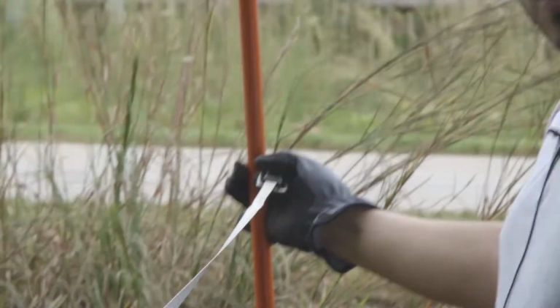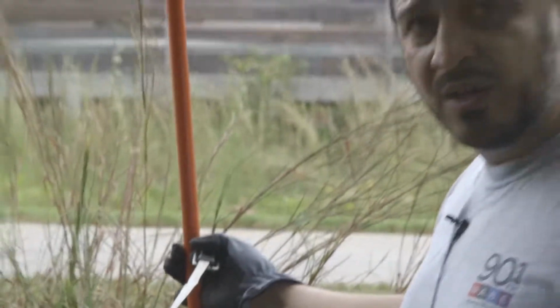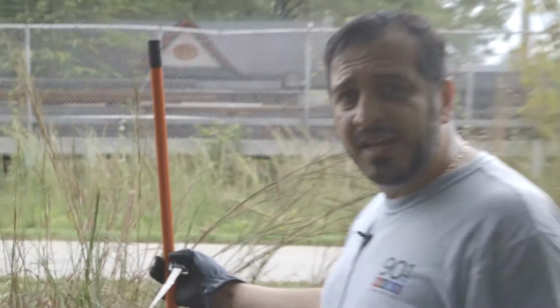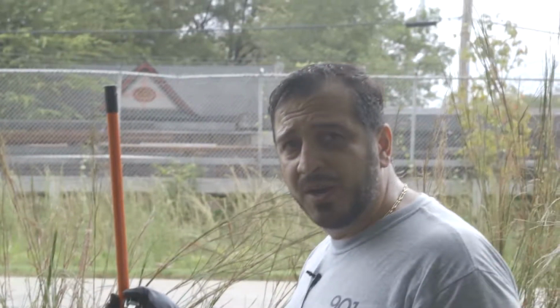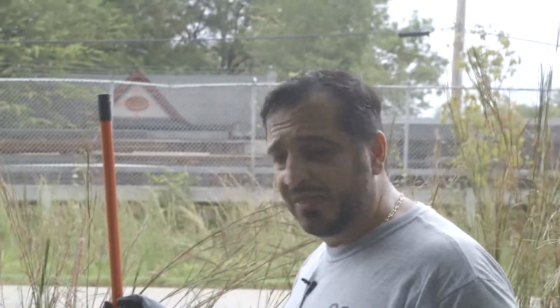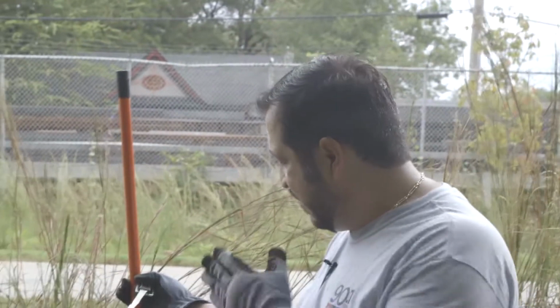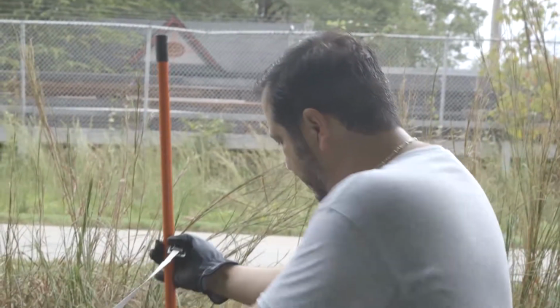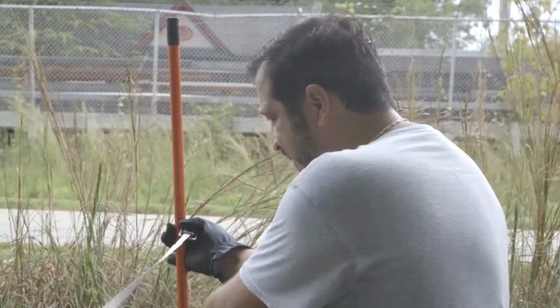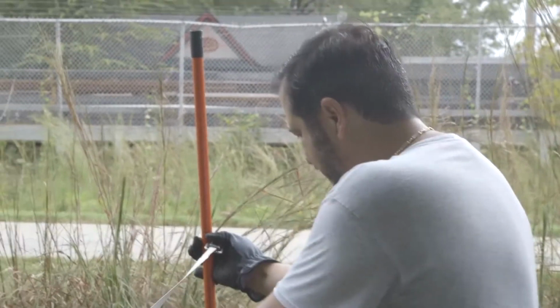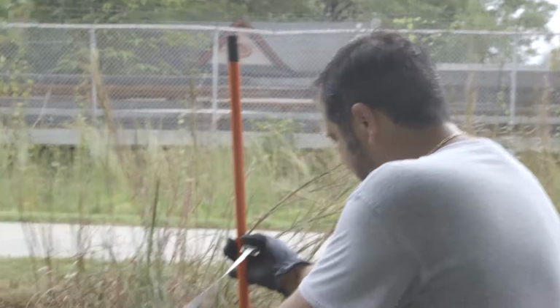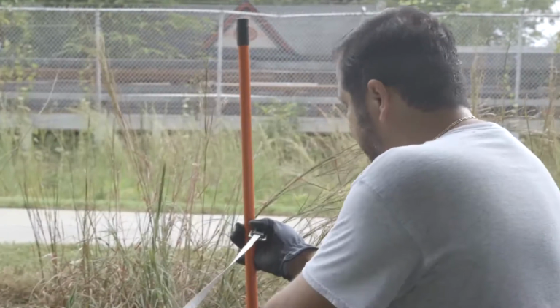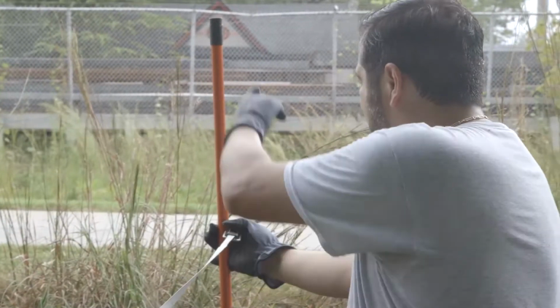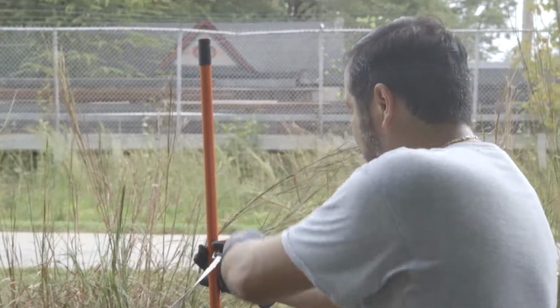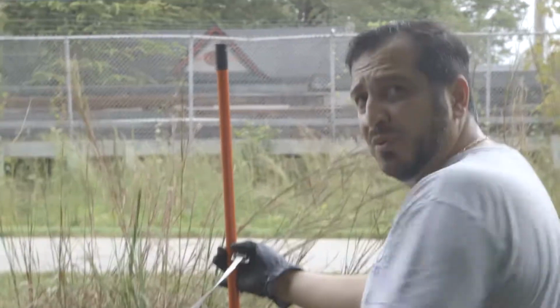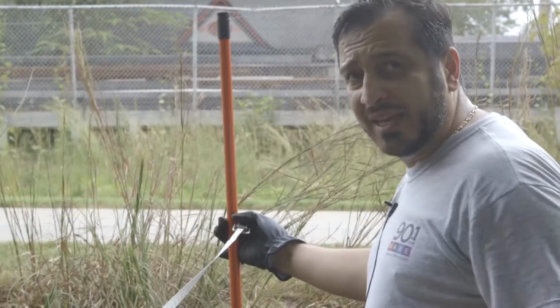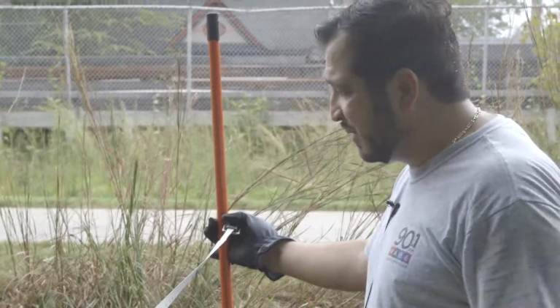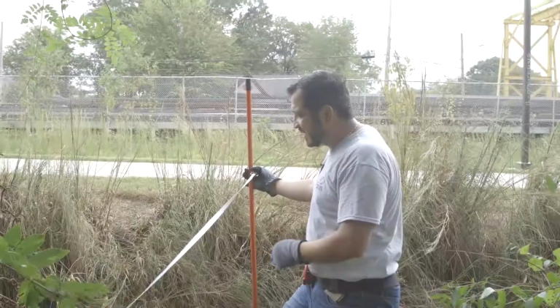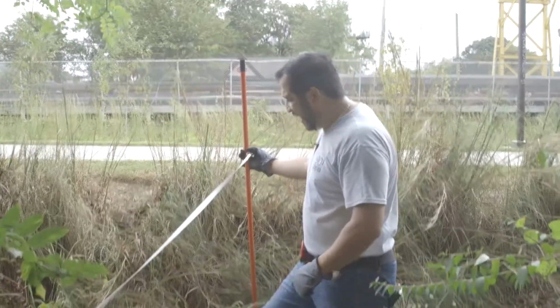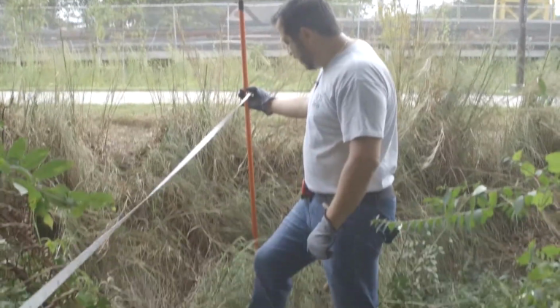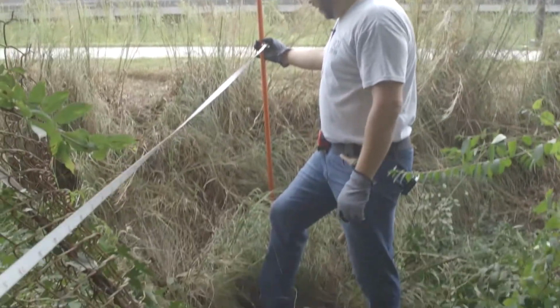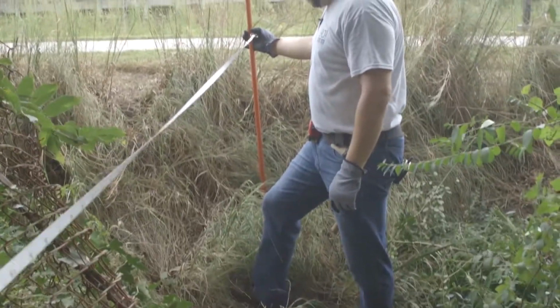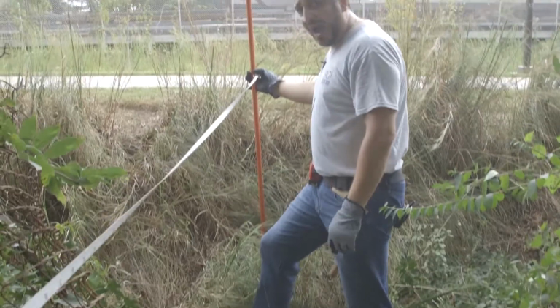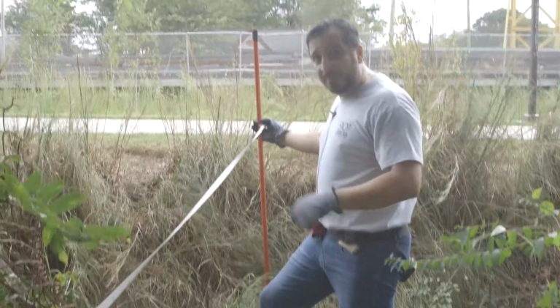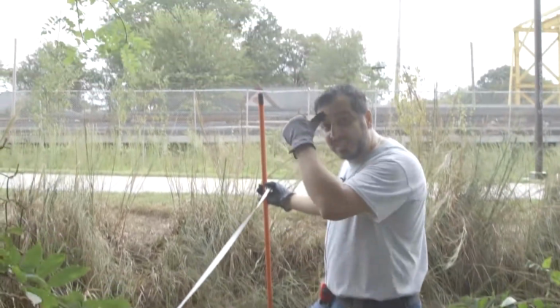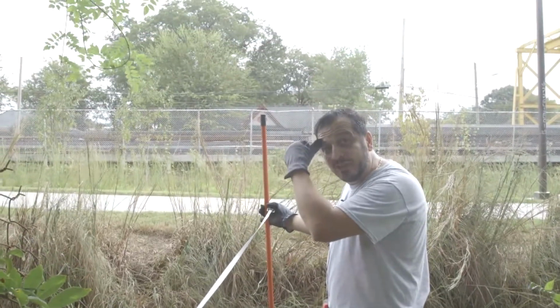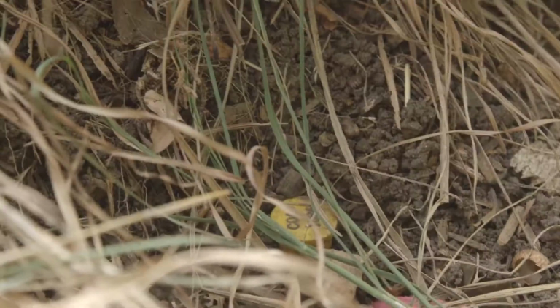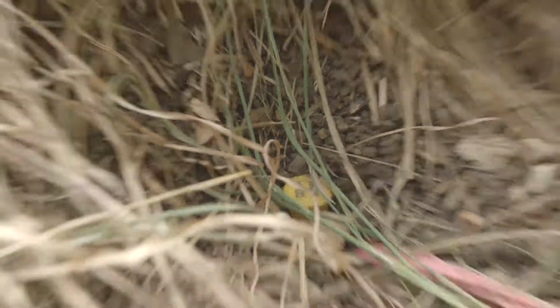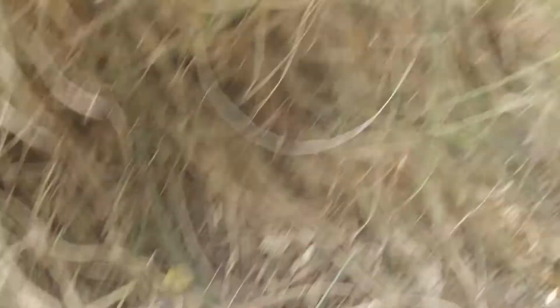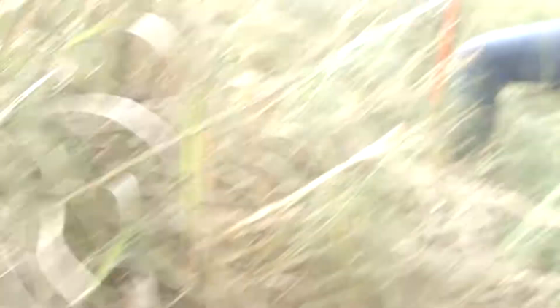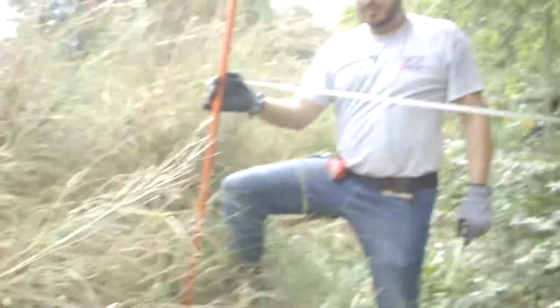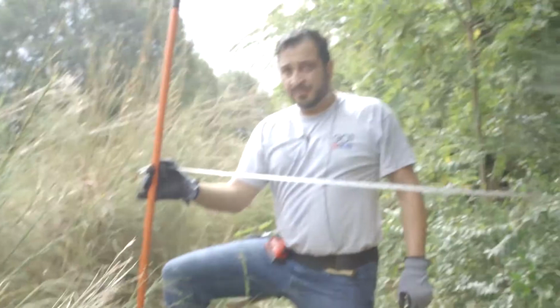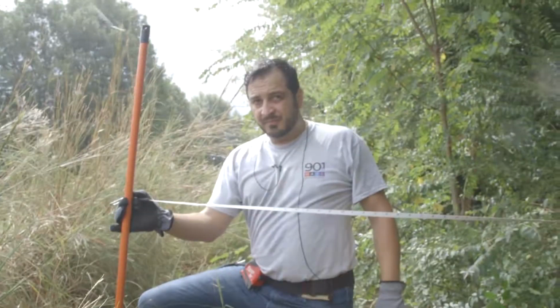We are standing here at the rear of the property line. This orange broomstick is precisely lined up with the iron pin set by the survey company that took the original property survey.